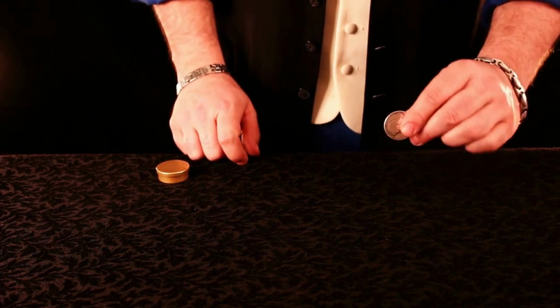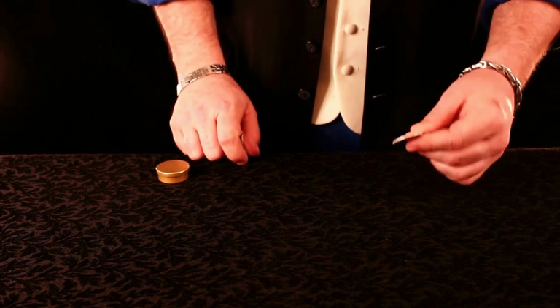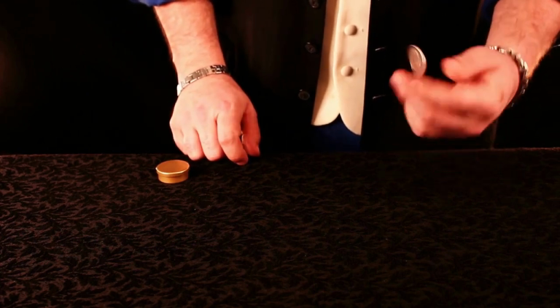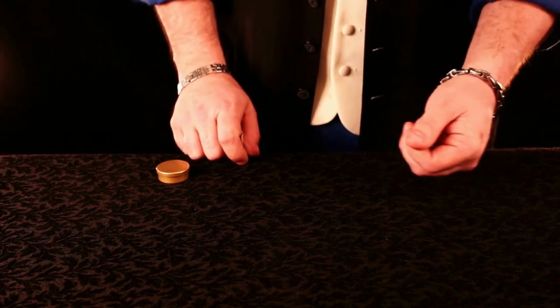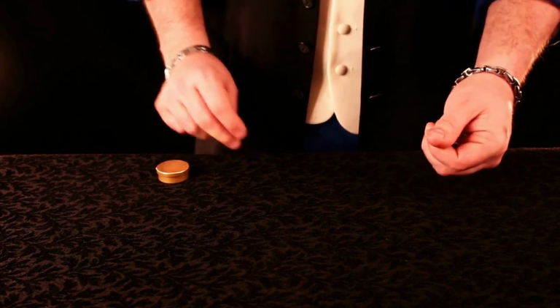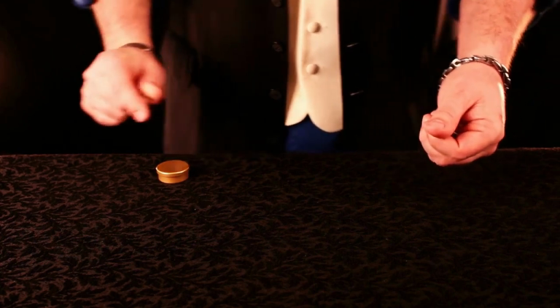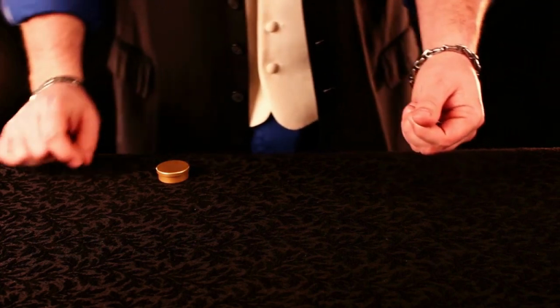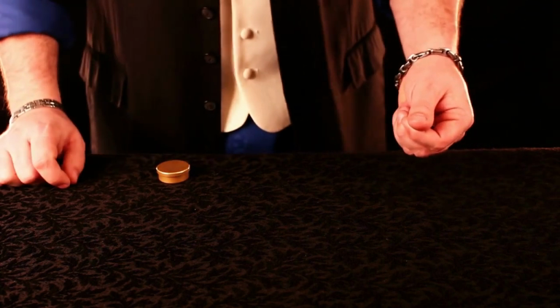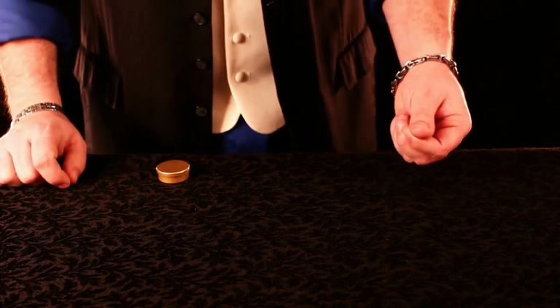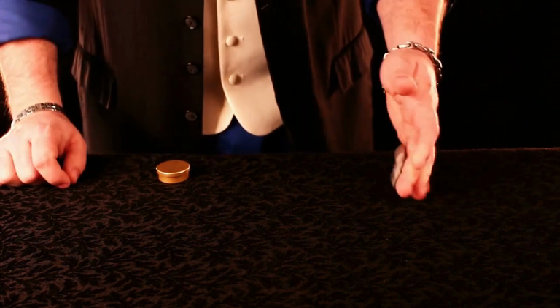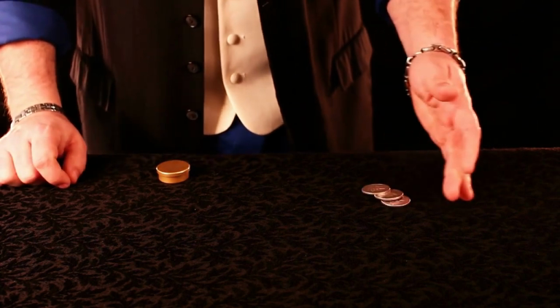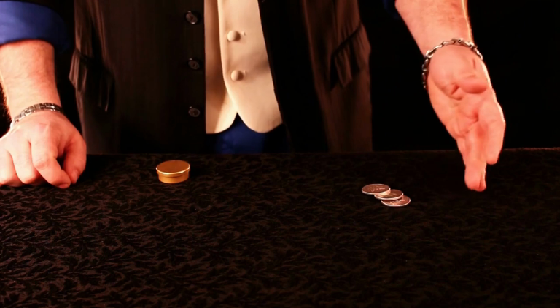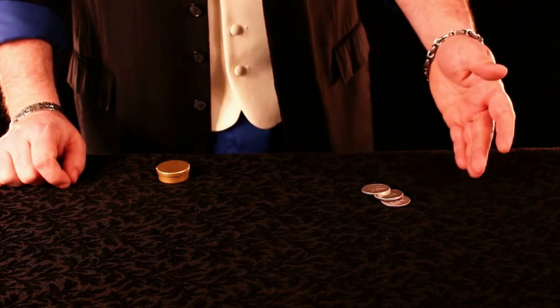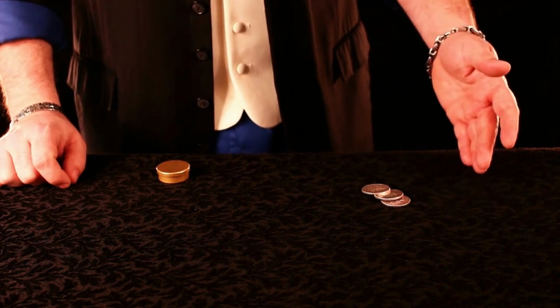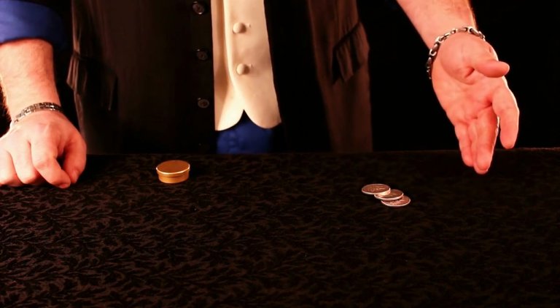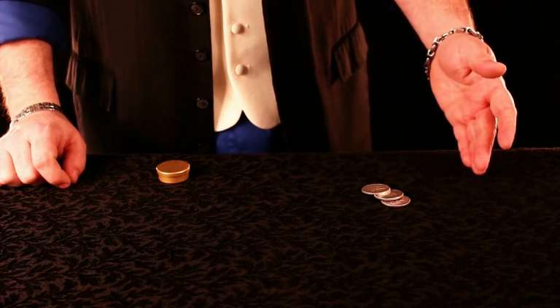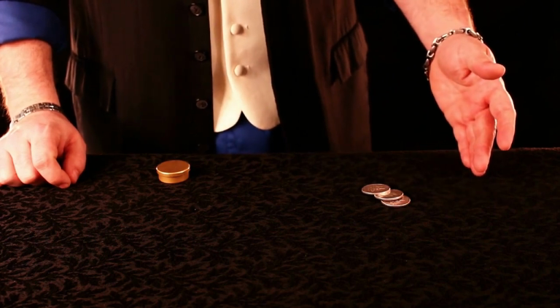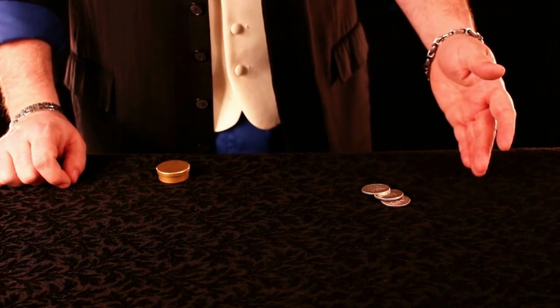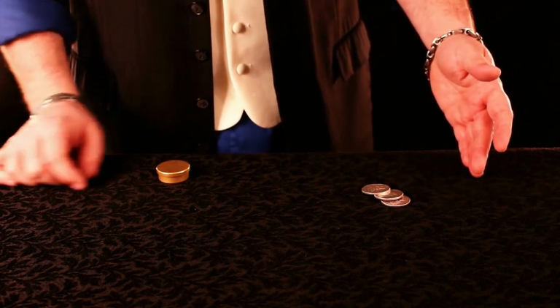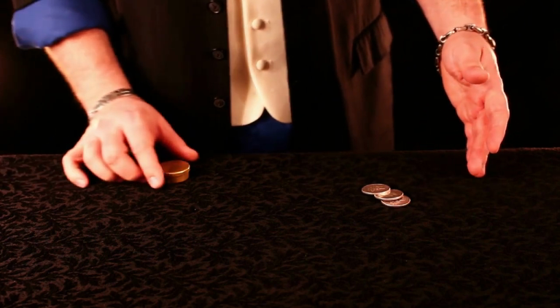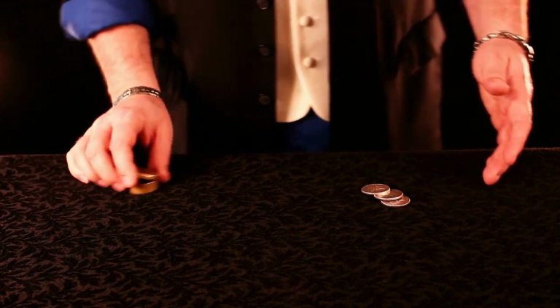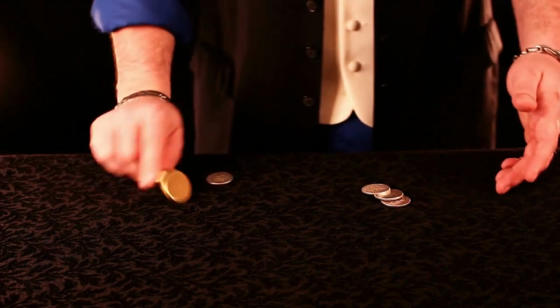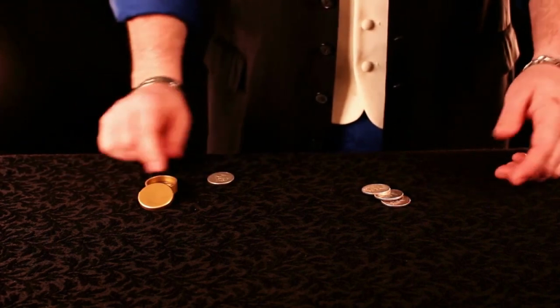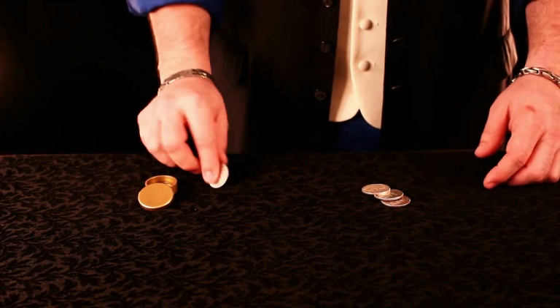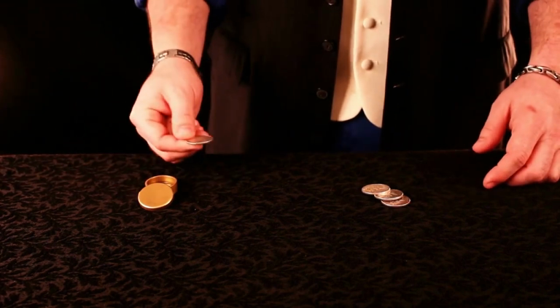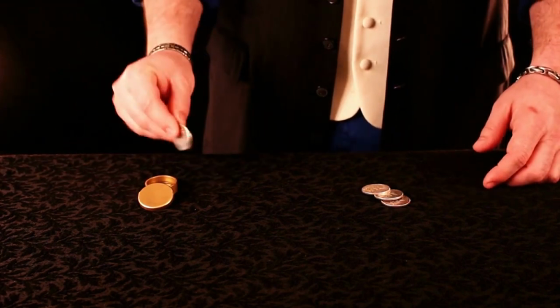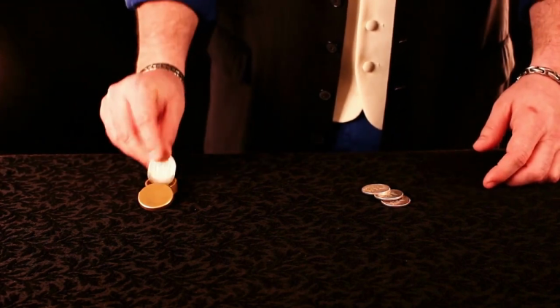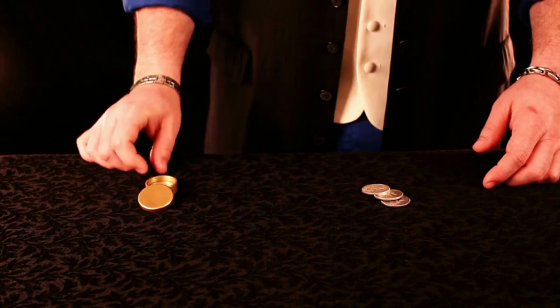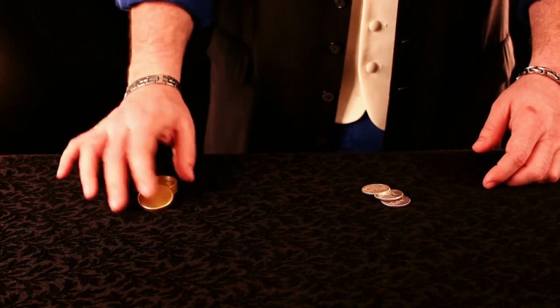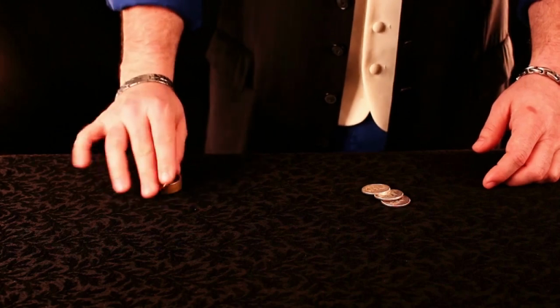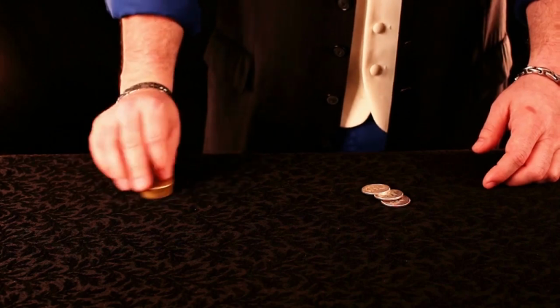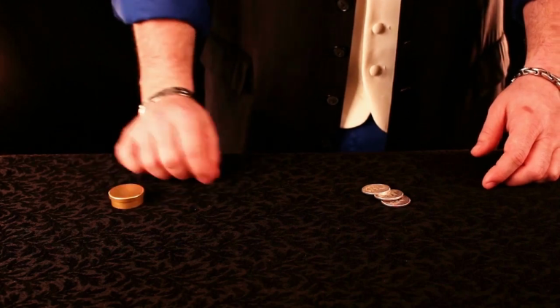We'll give the coin a toss like this, and when I snap my fingers it completely vanishes. That of course means that there's one coin inside the box now.